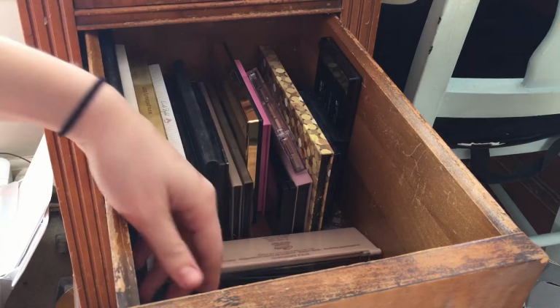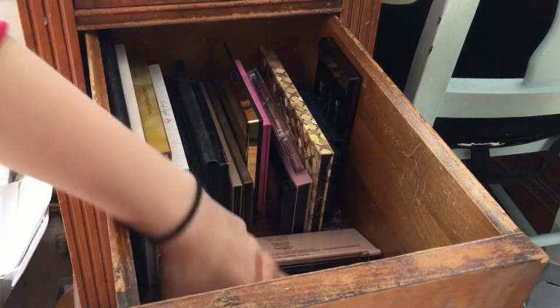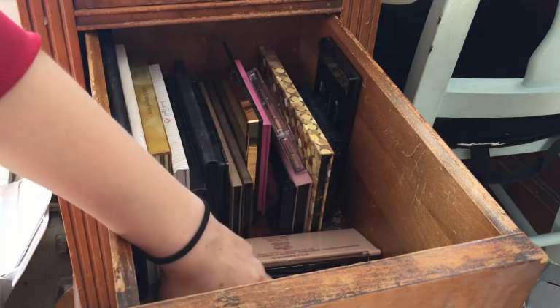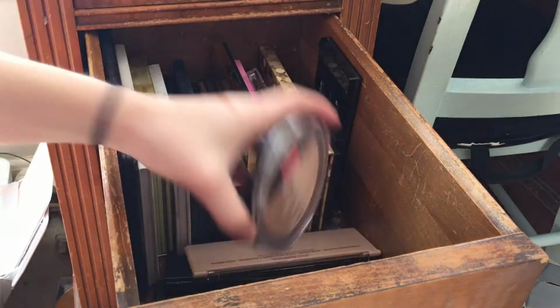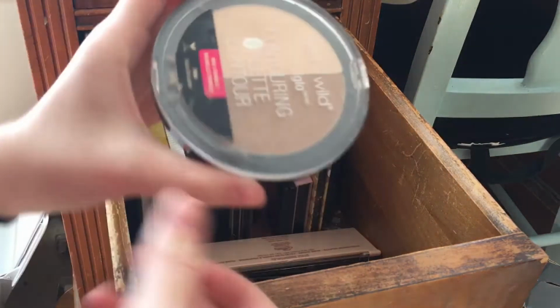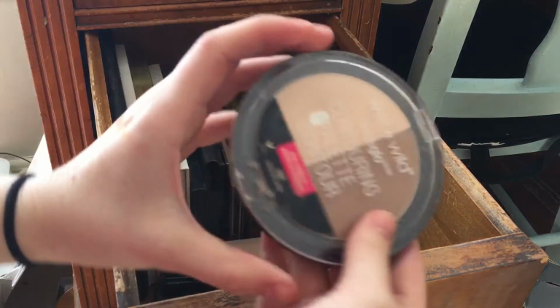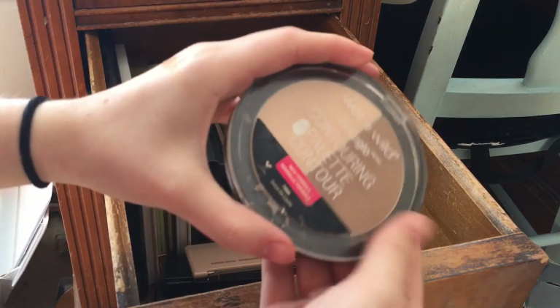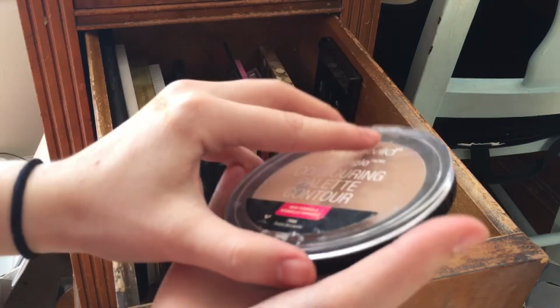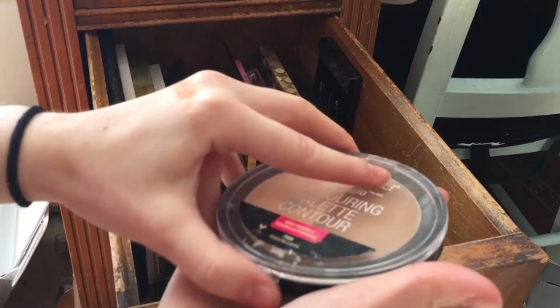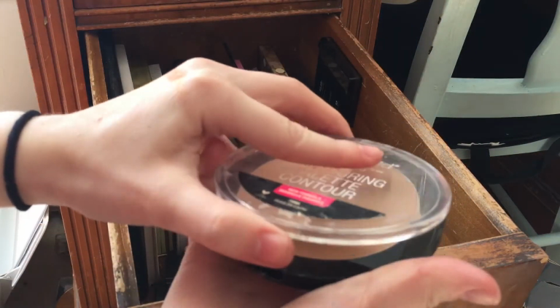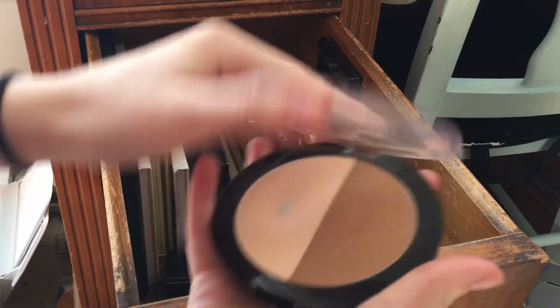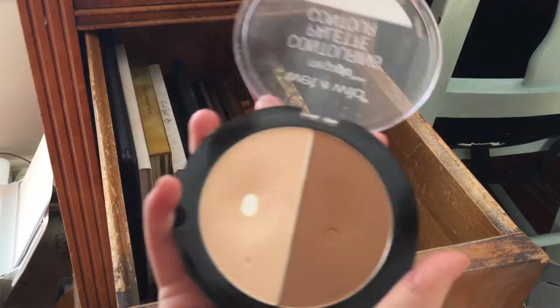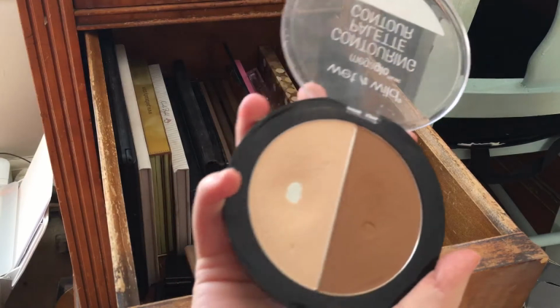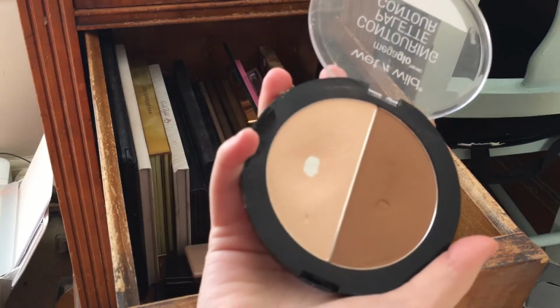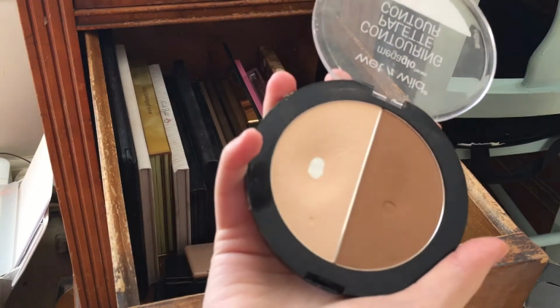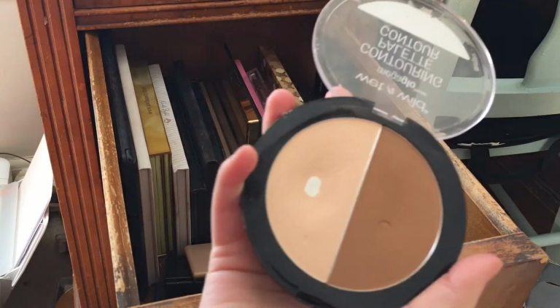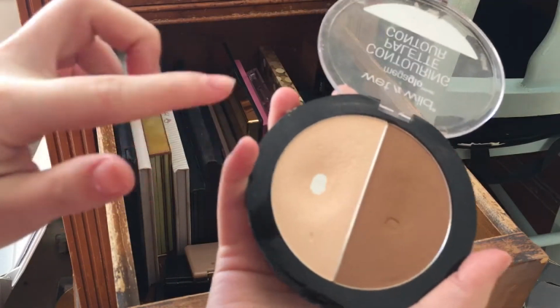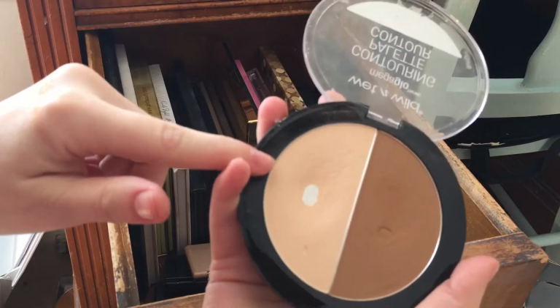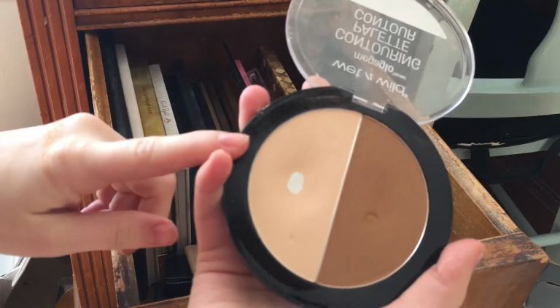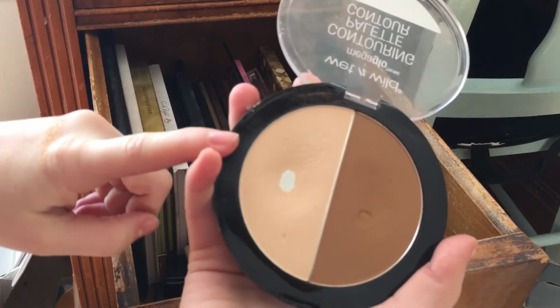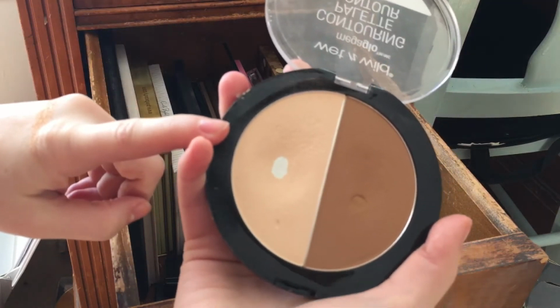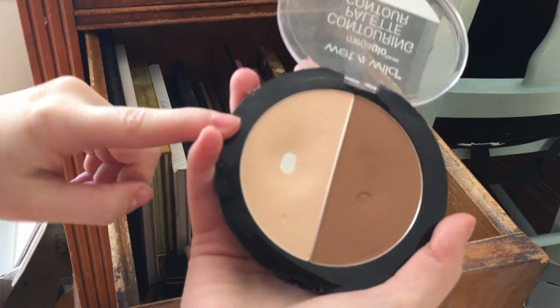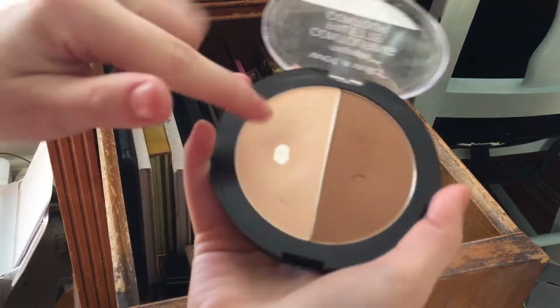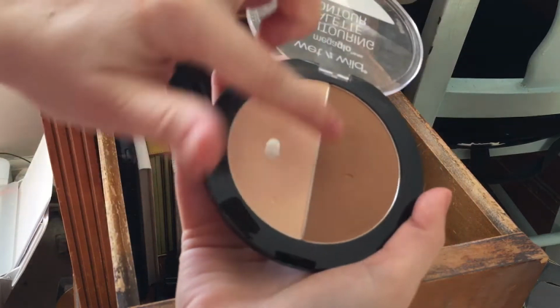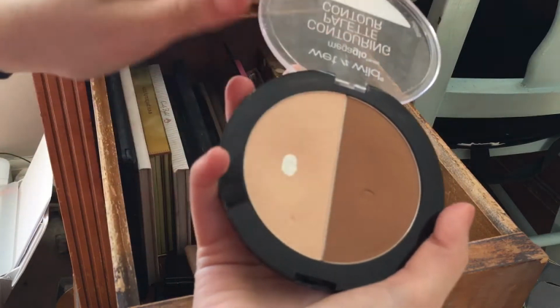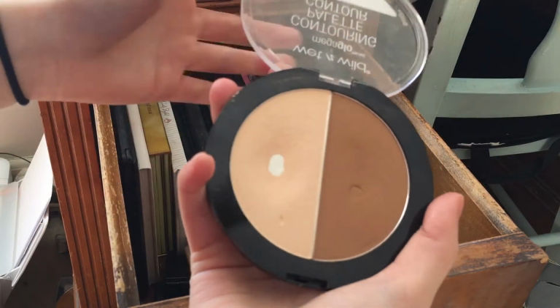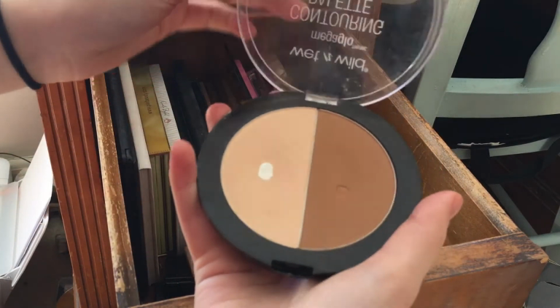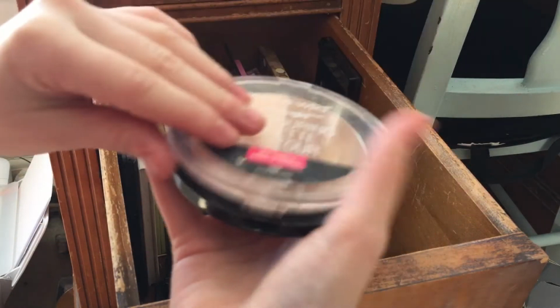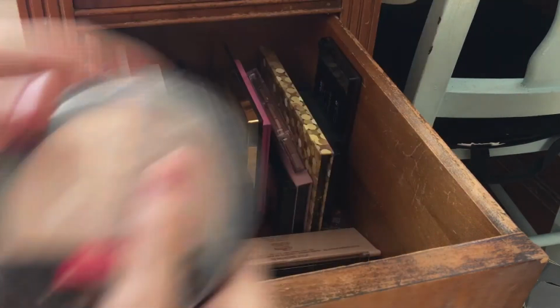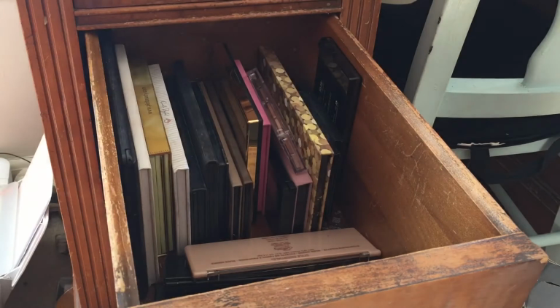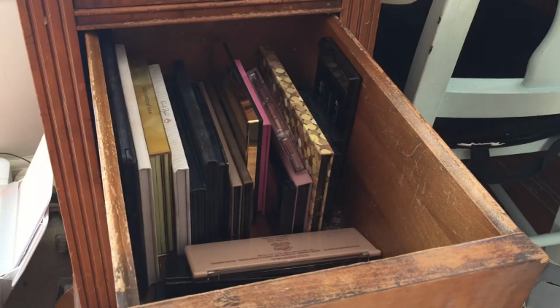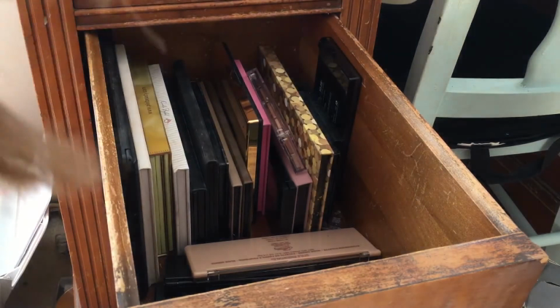The last thing in here is this little duo from Wet n Wild — it's their Contouring Palette. I love this. As you can see I've hit pan on it, made a little dent in here, so I'm hanging on to this.